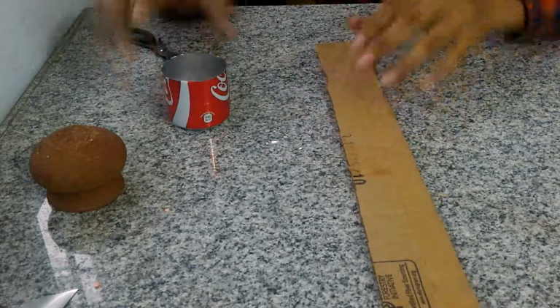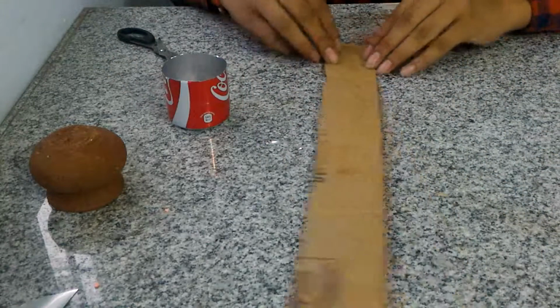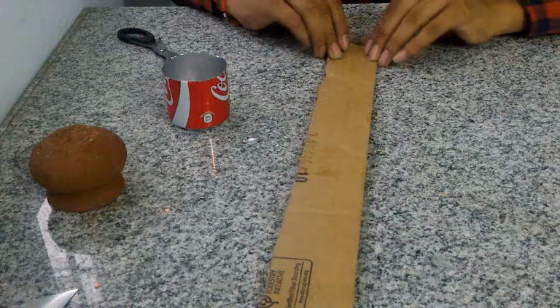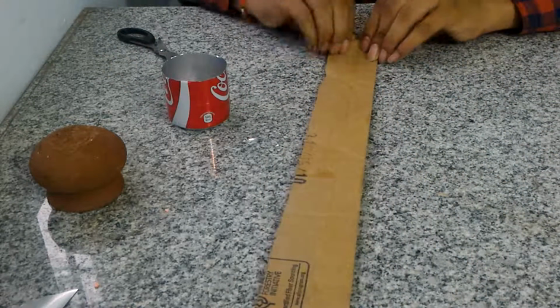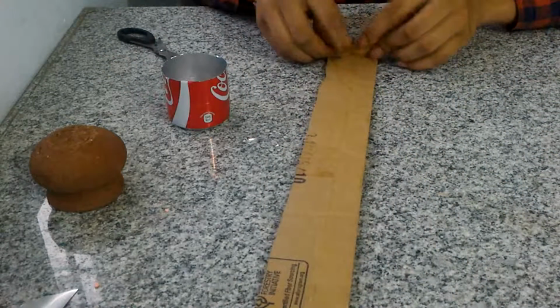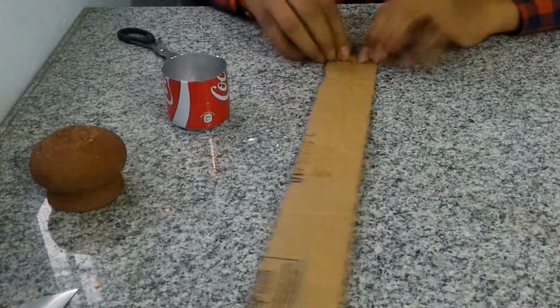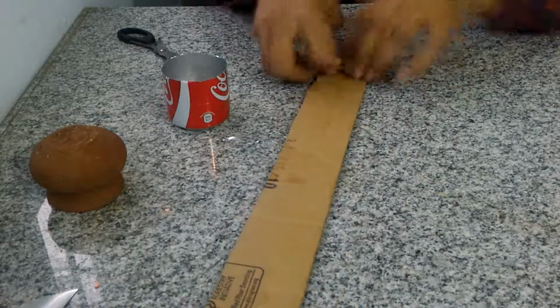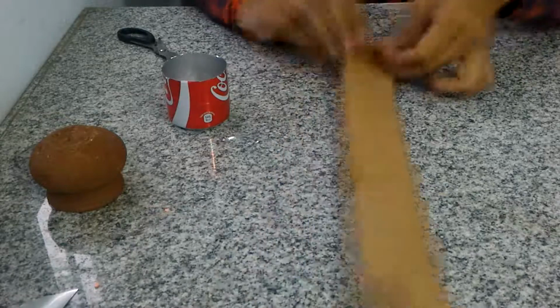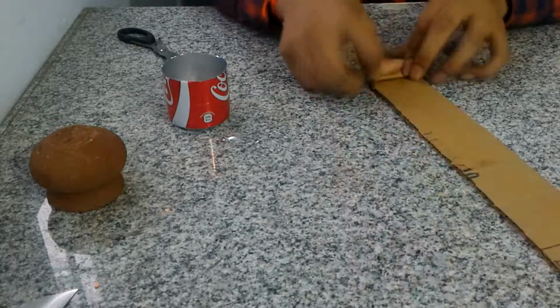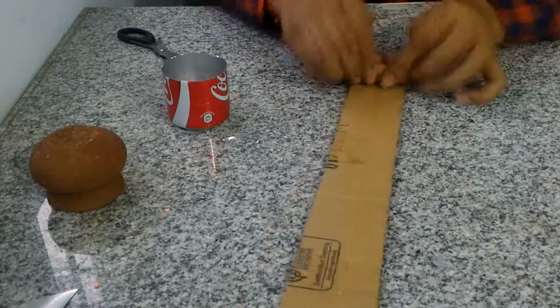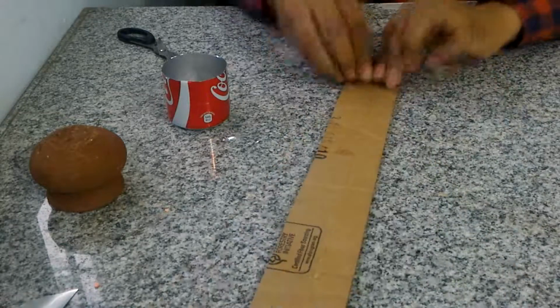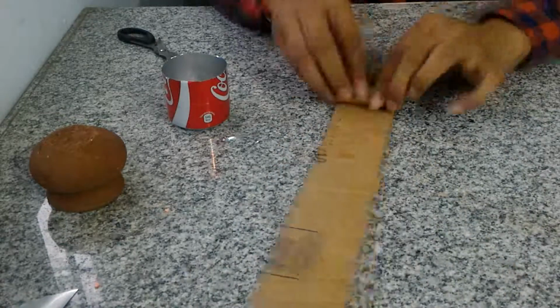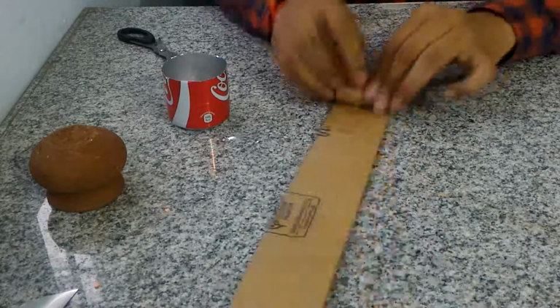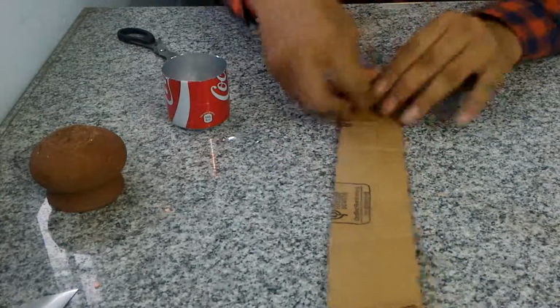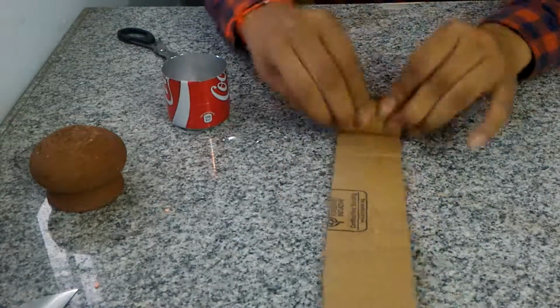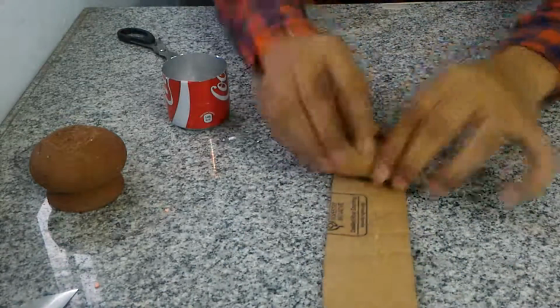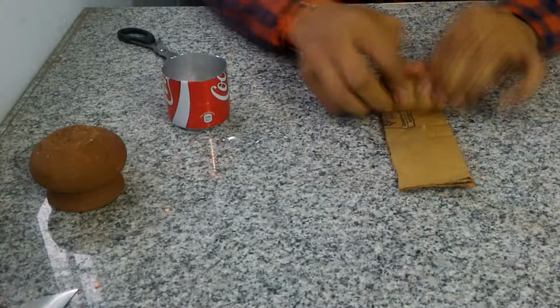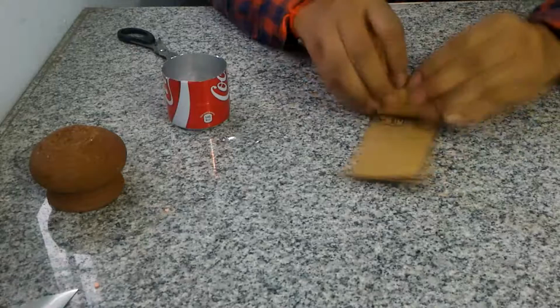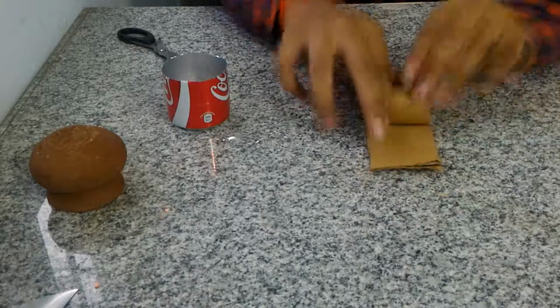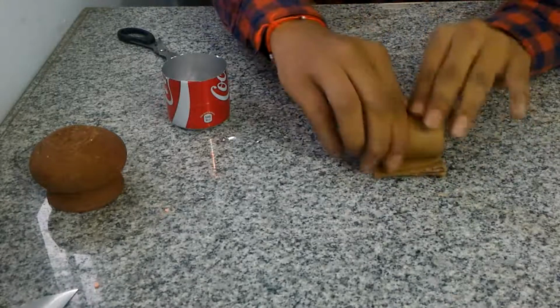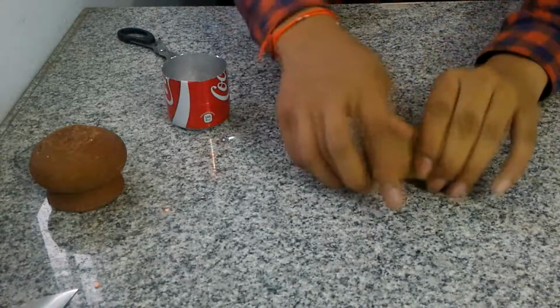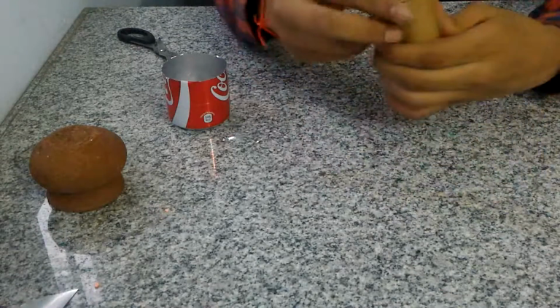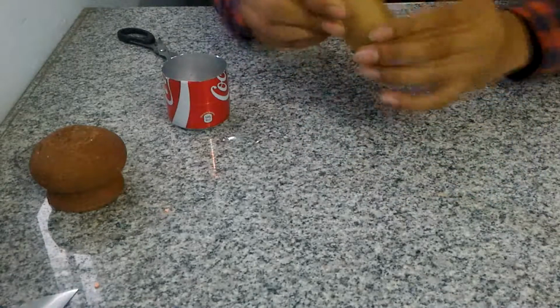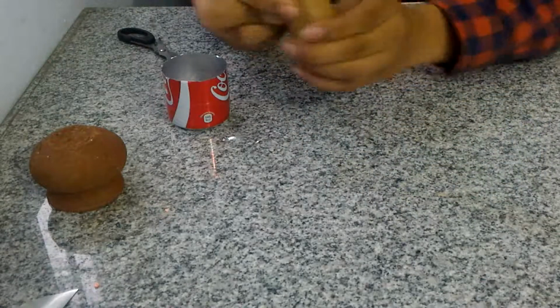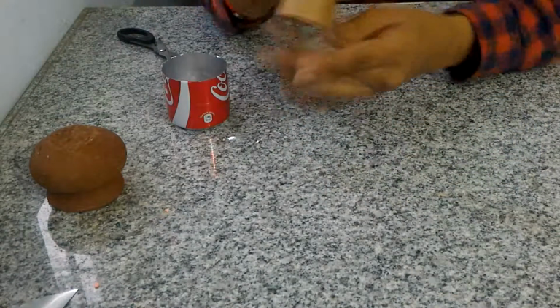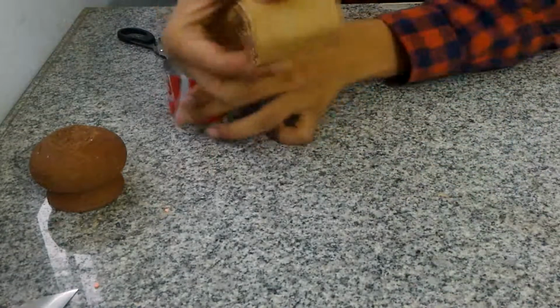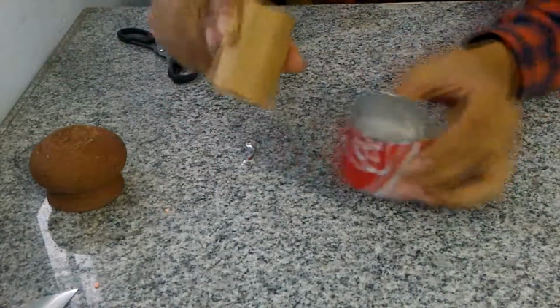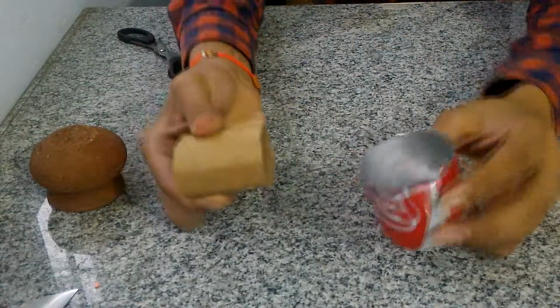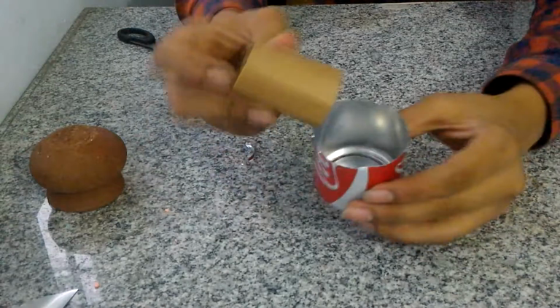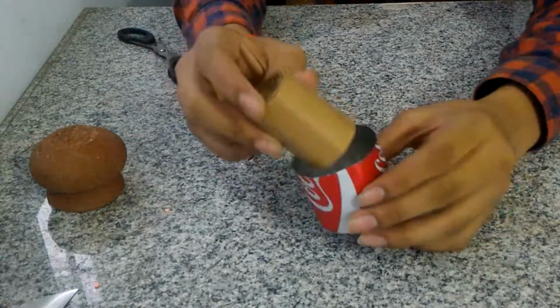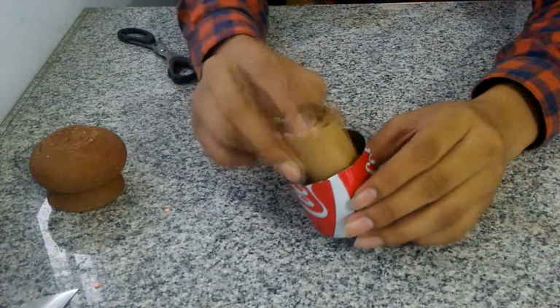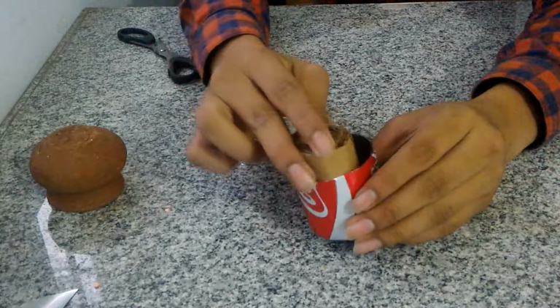The next thing is you have to roll the cardboard. After you roll it, put it inside the can.